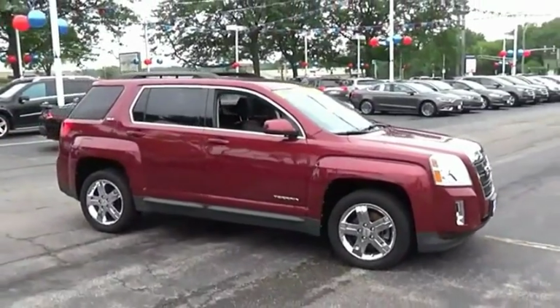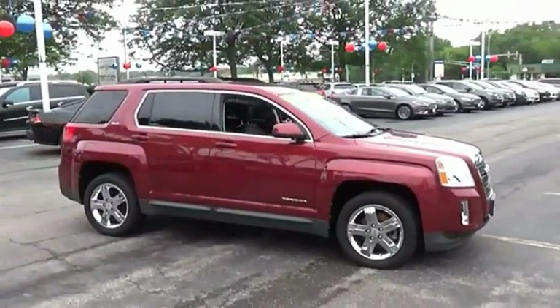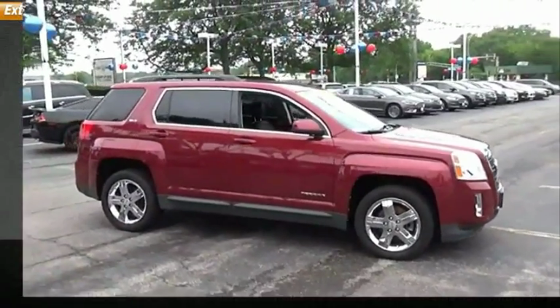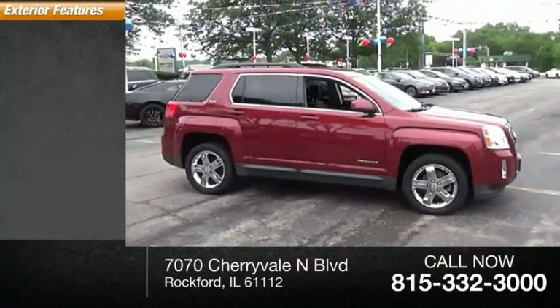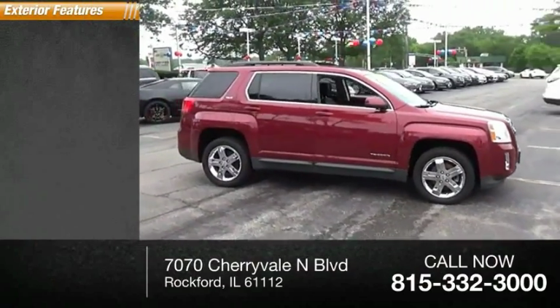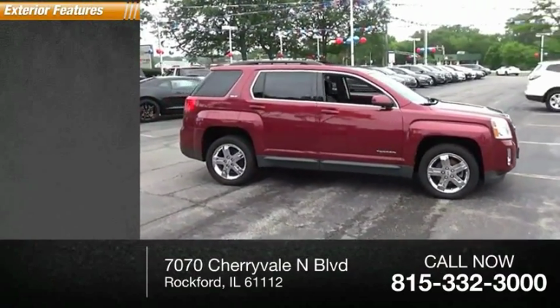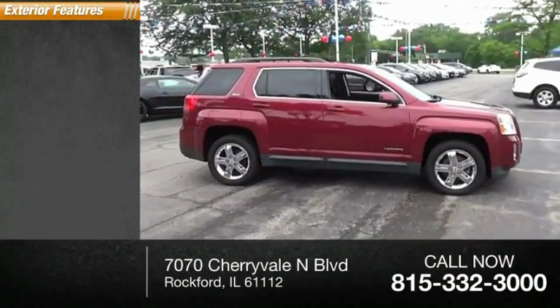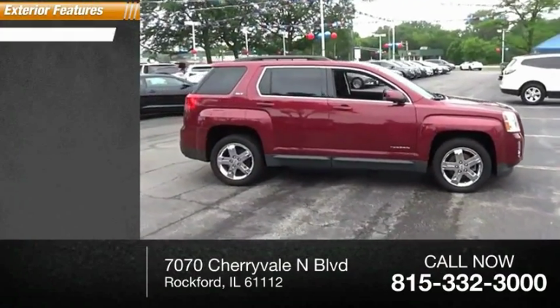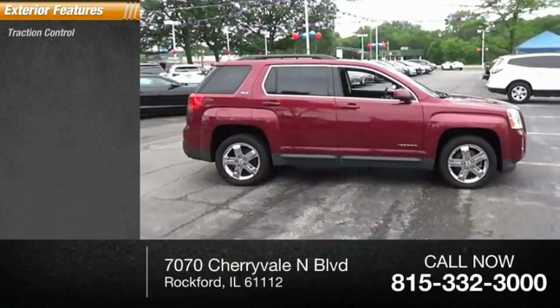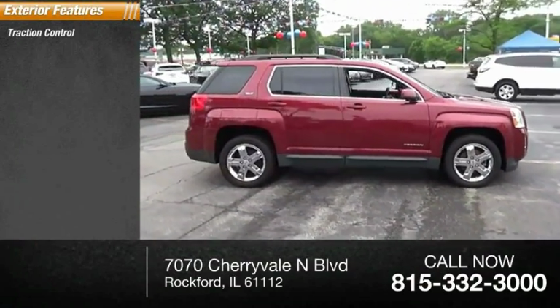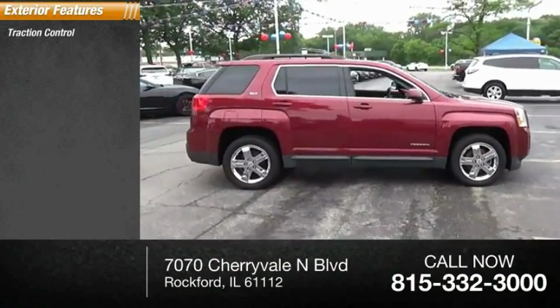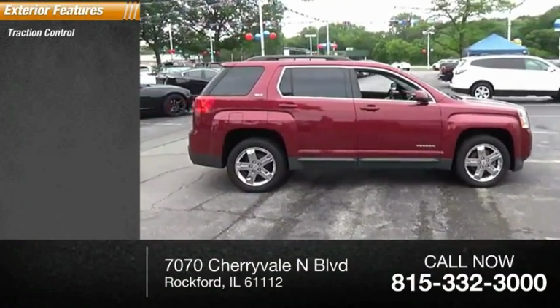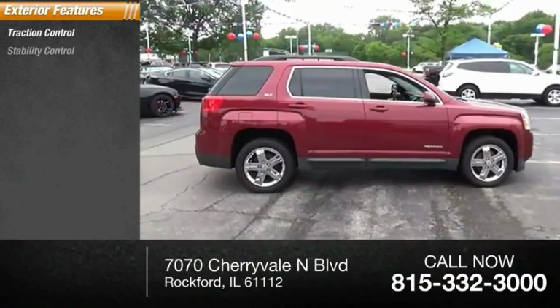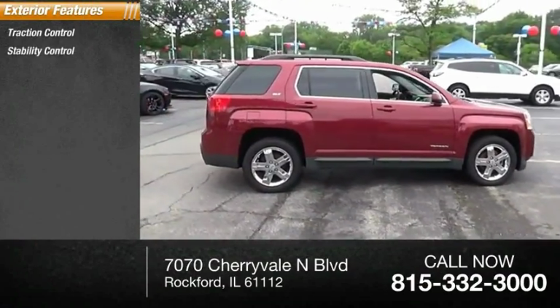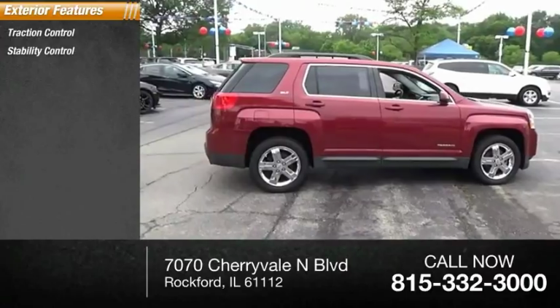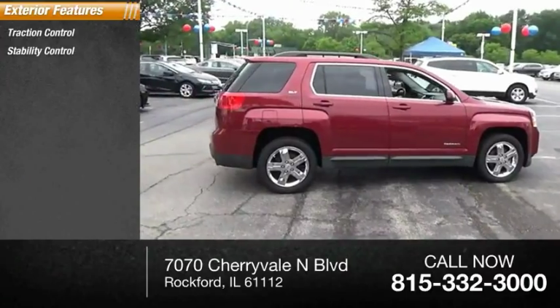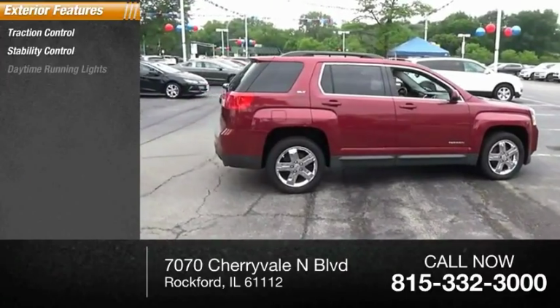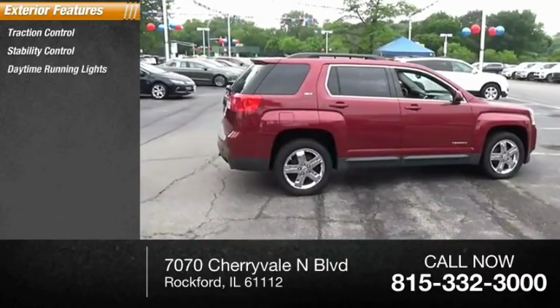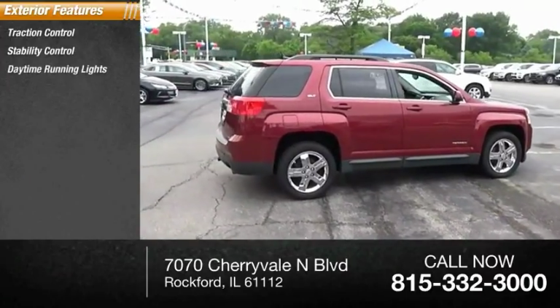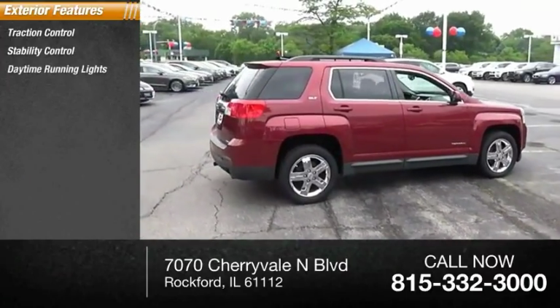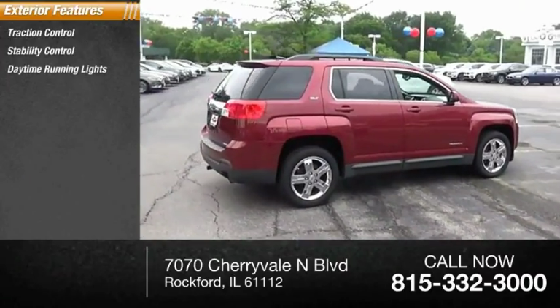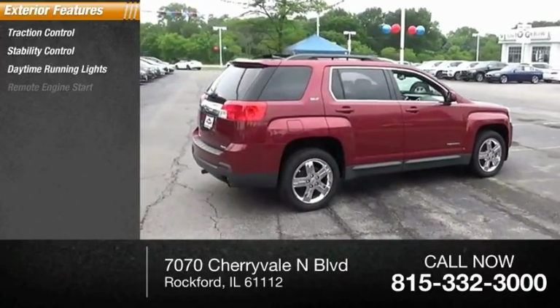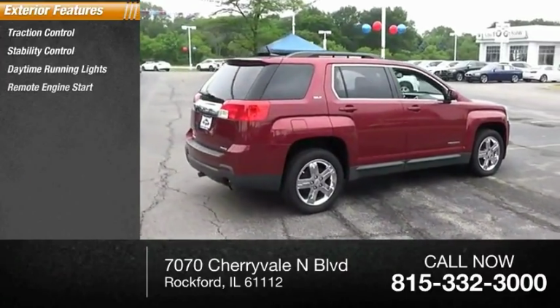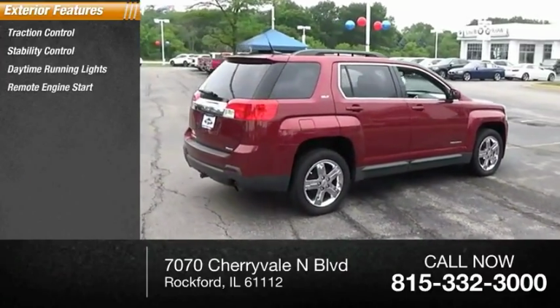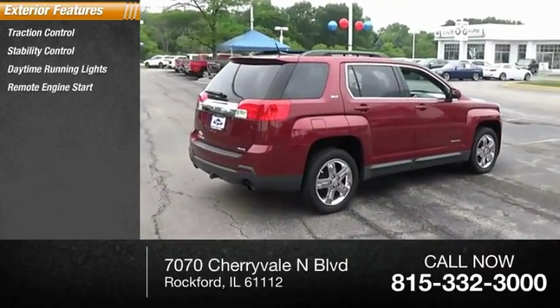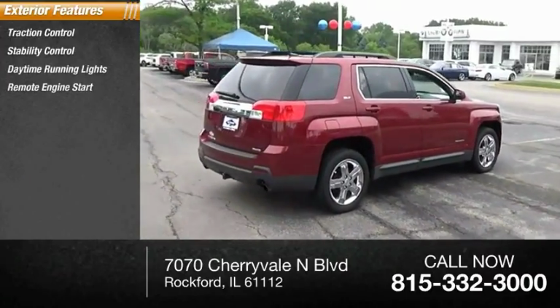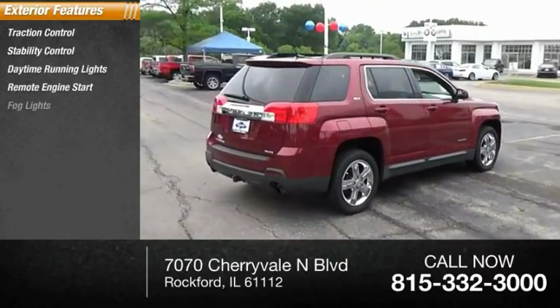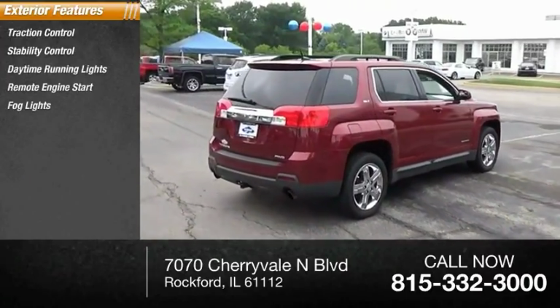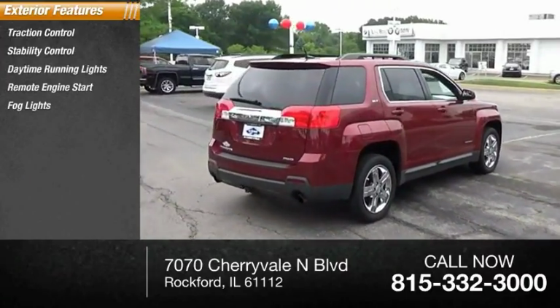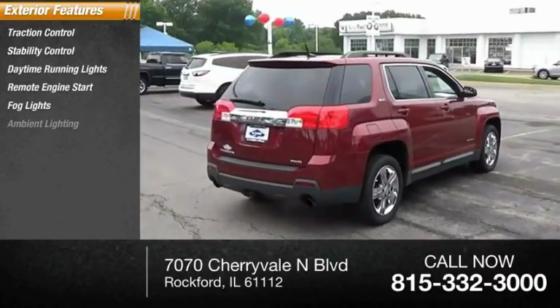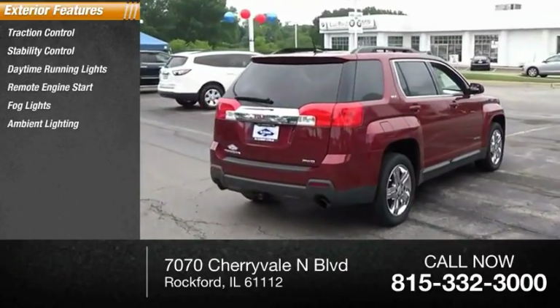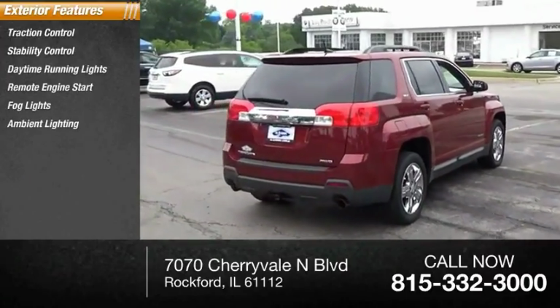Here are some of this vehicle's great options: traction control, stability control, daytime running lights, remote engine start, fog lights, and ambient lighting.